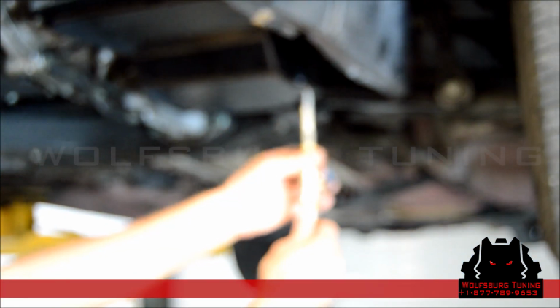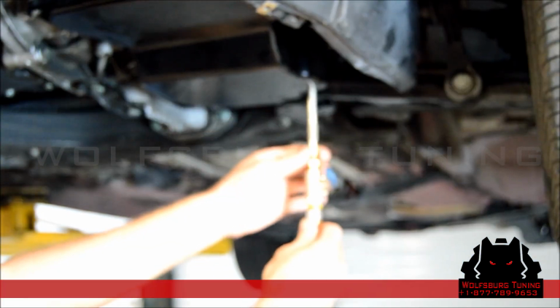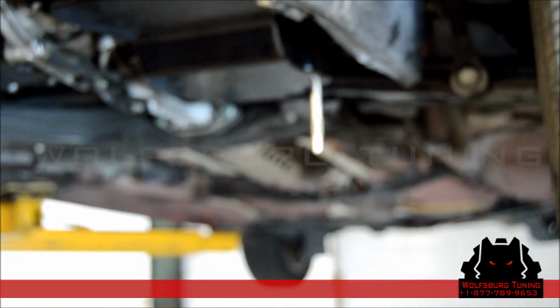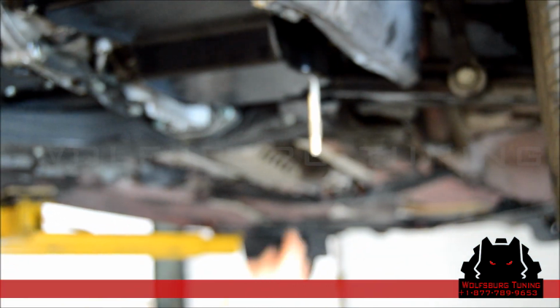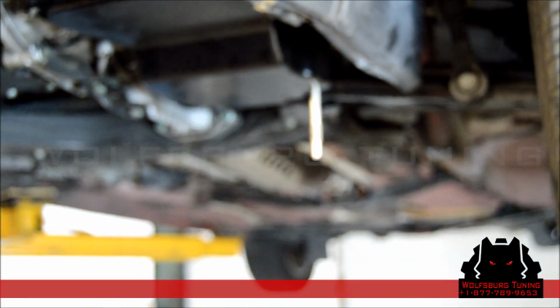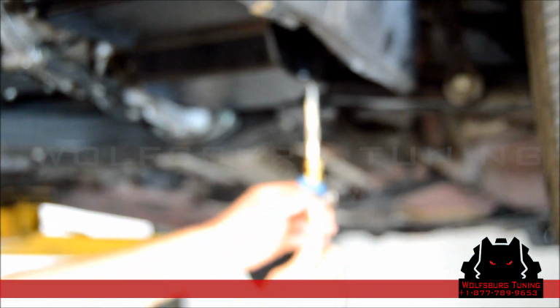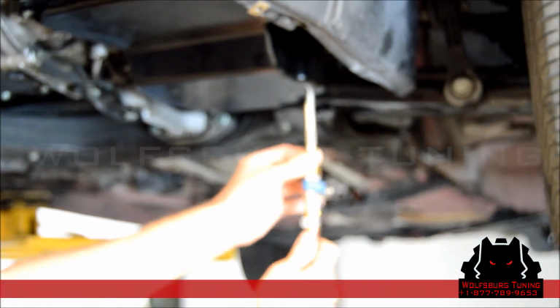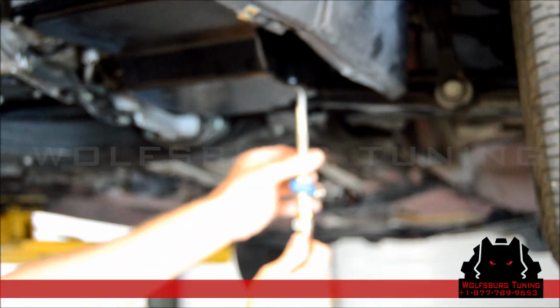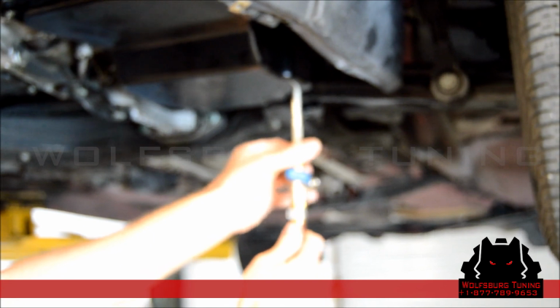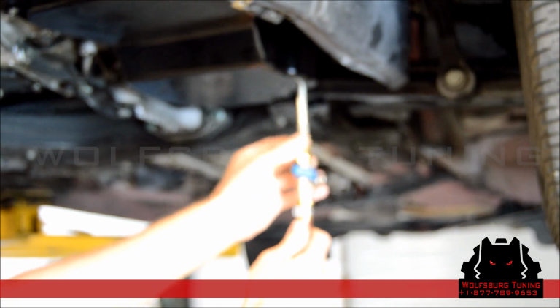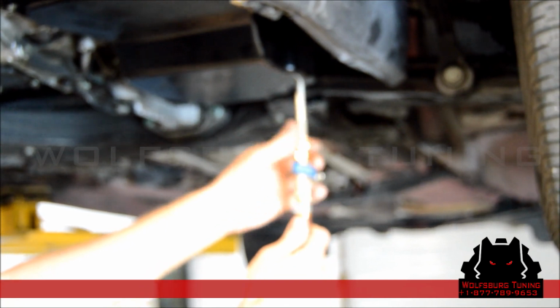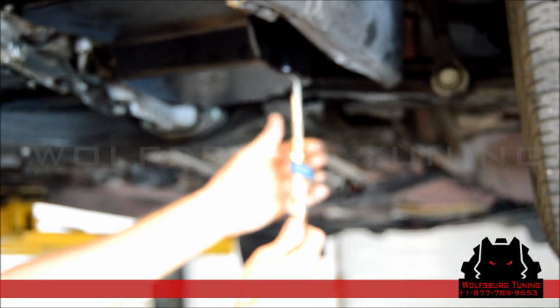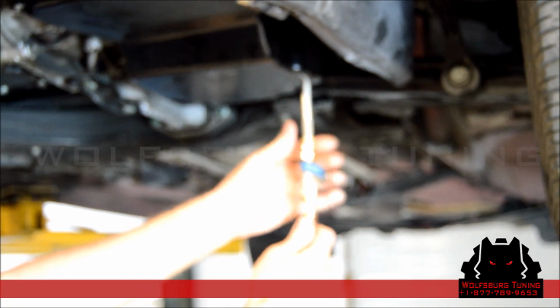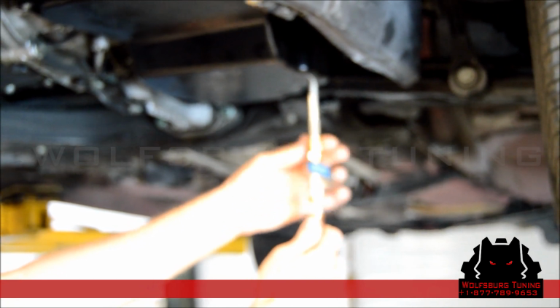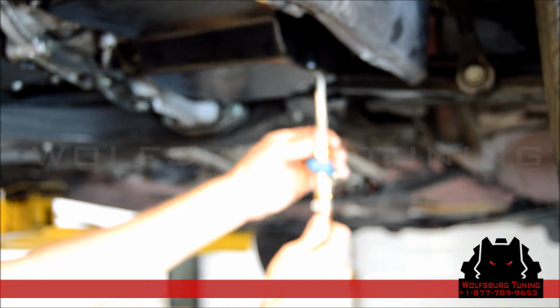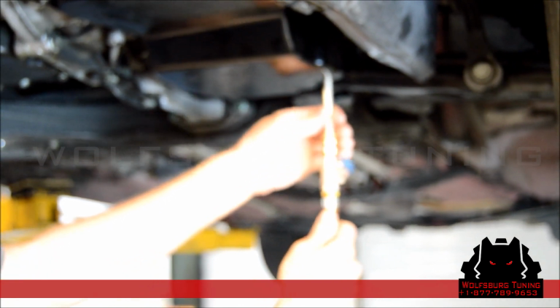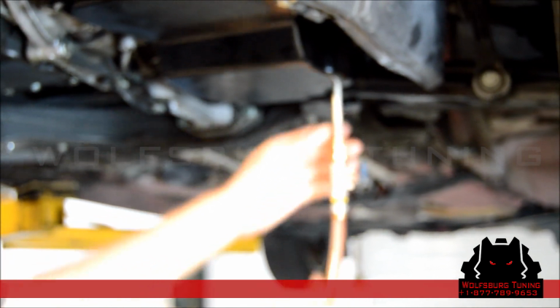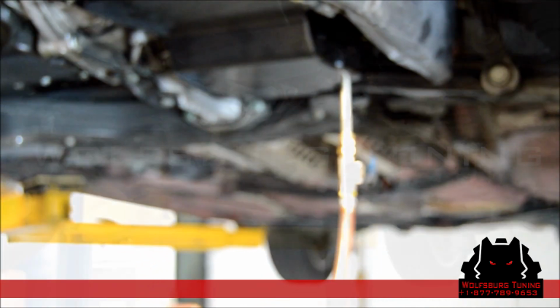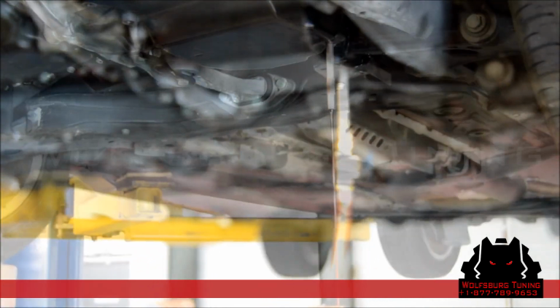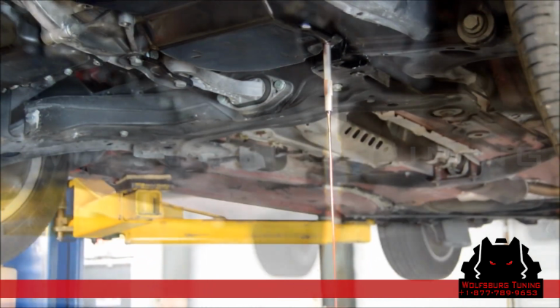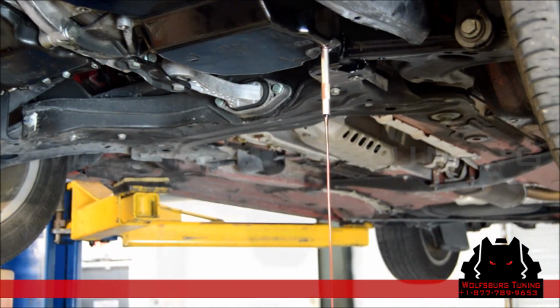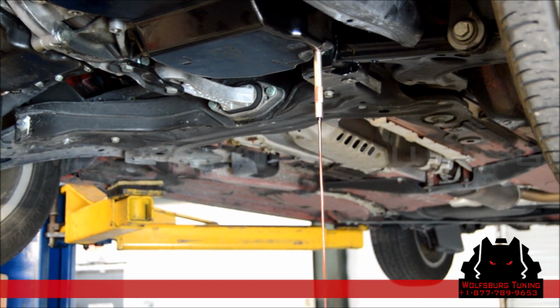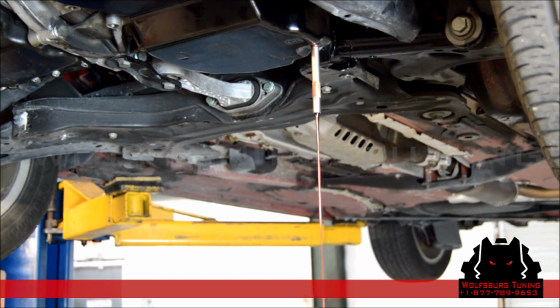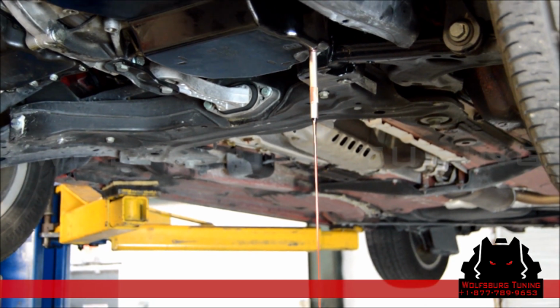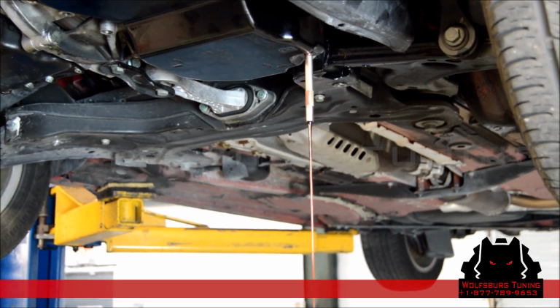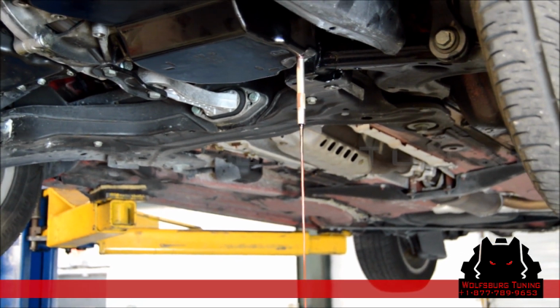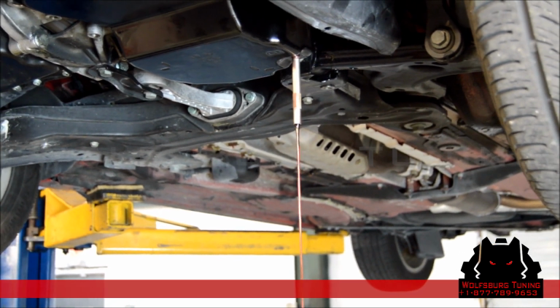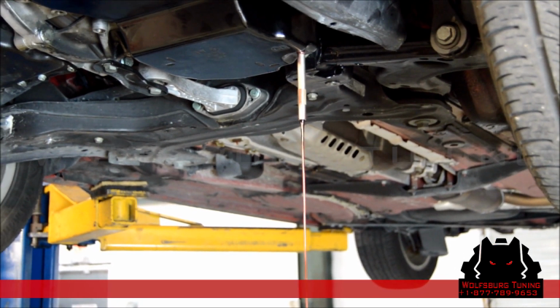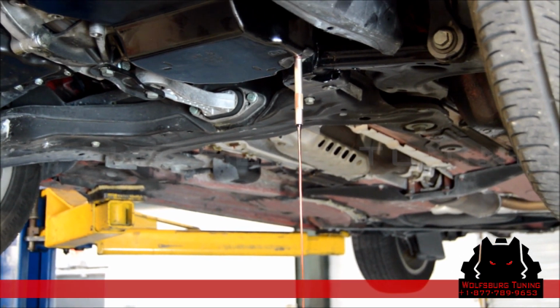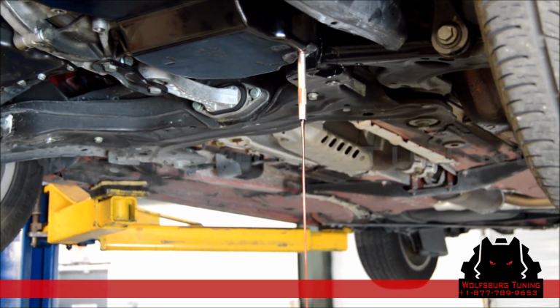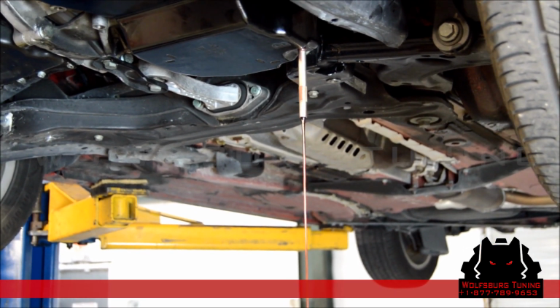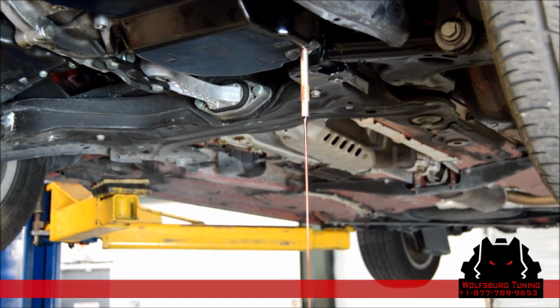To check the level, we're going to make sure that we've got fluid coming out of the fill port — and we don't, so we're going to have to add more fluid. You have to do this before the transmission gets over 40 degrees. Now you can see the transmission fluid is draining back out, which means we have more than enough fluid.